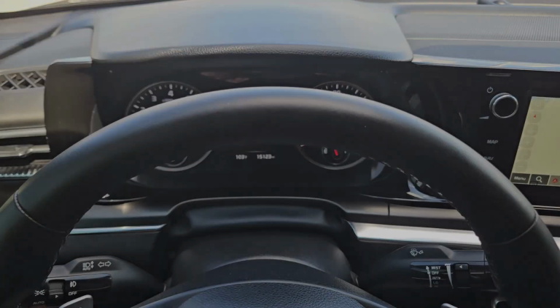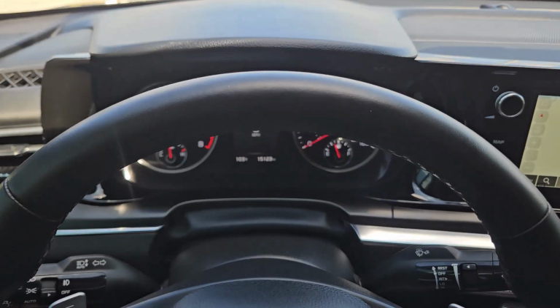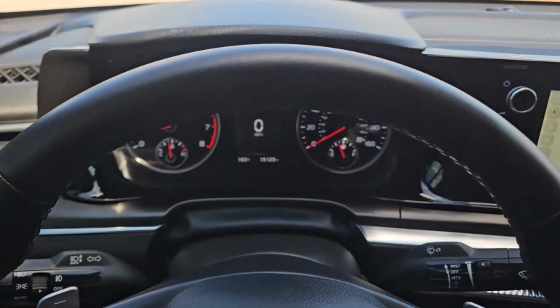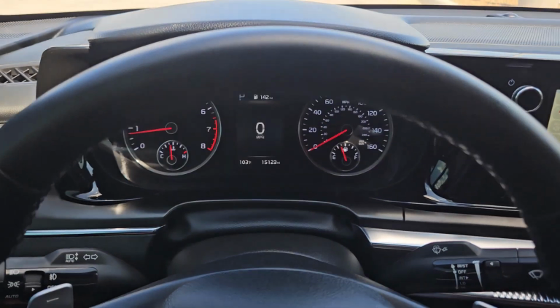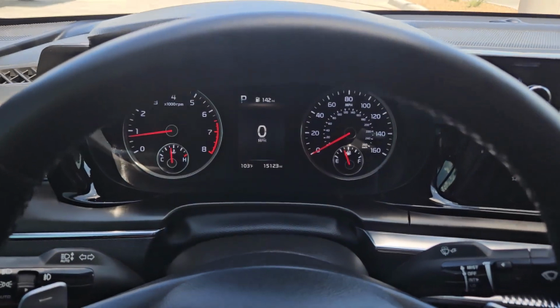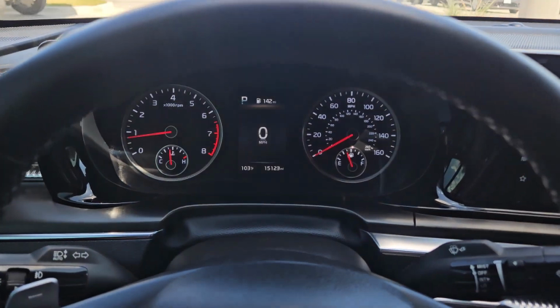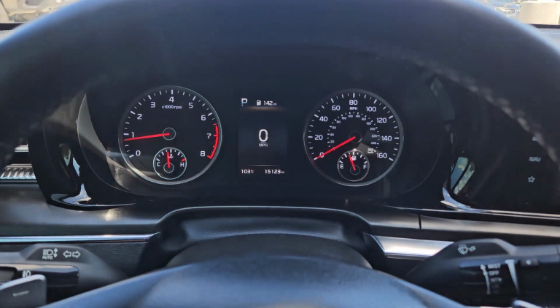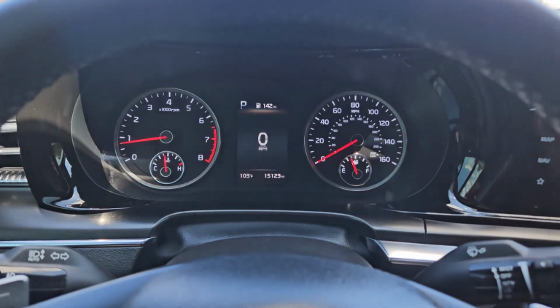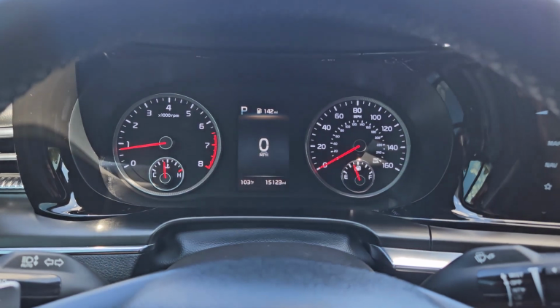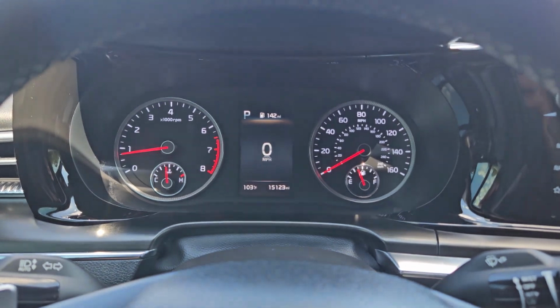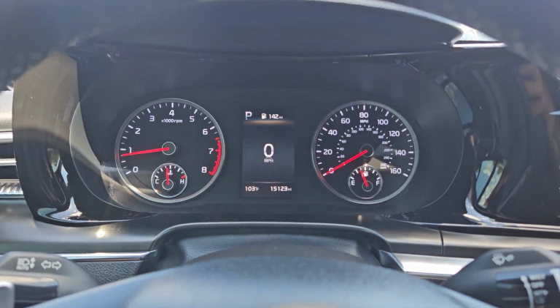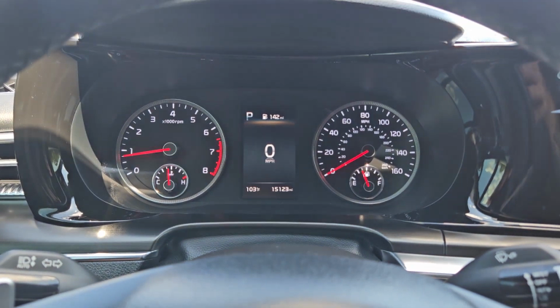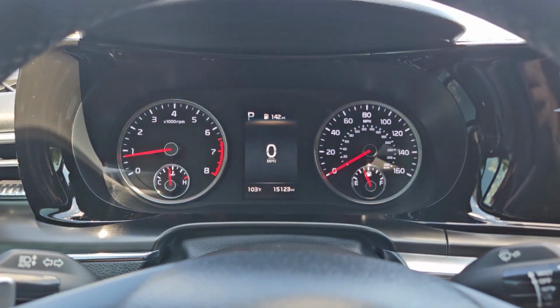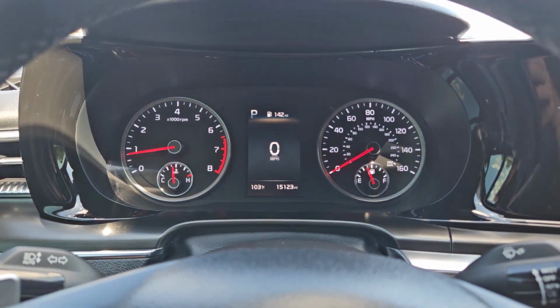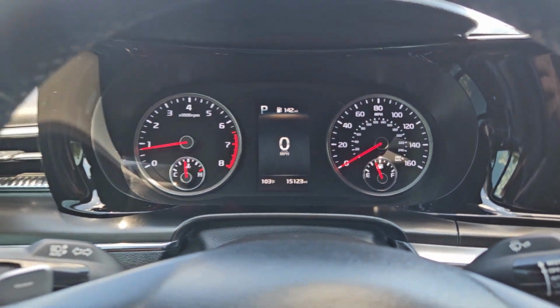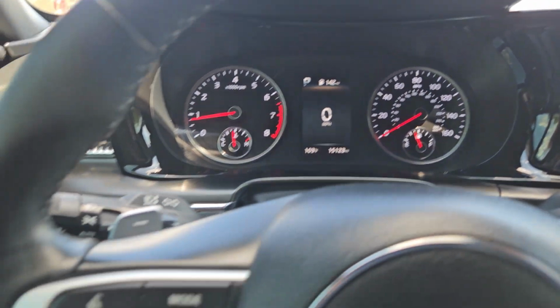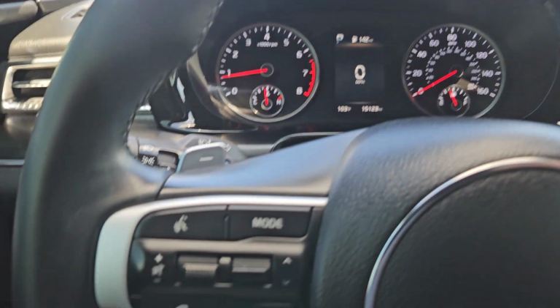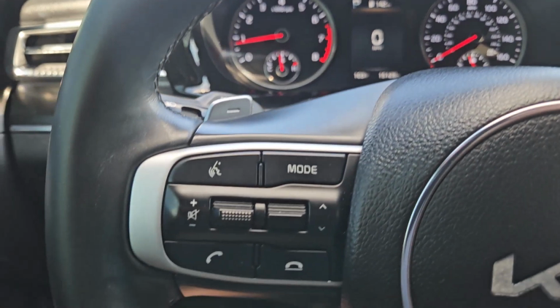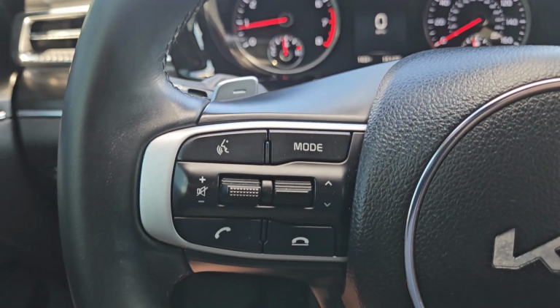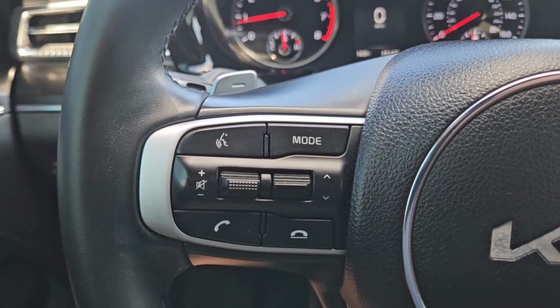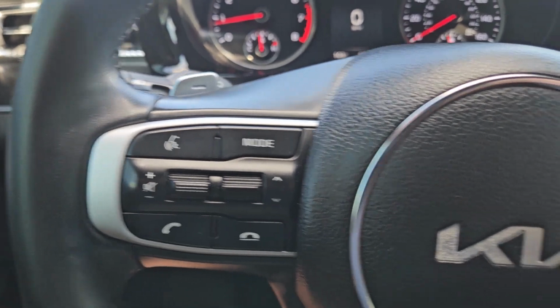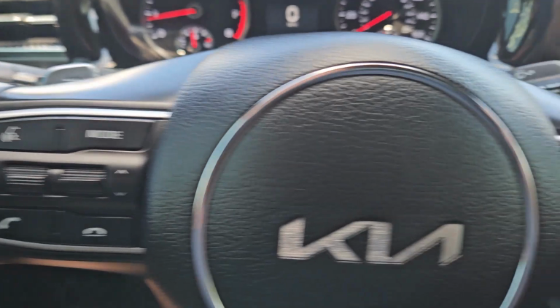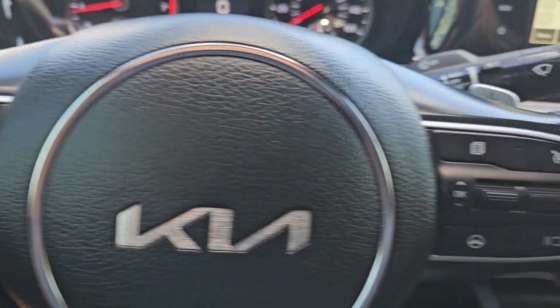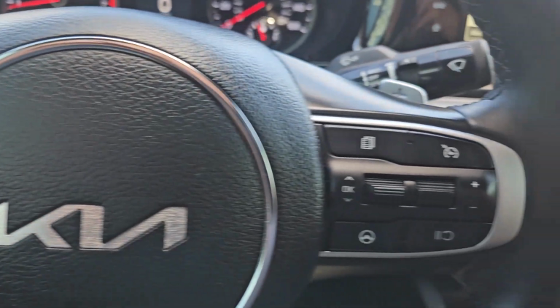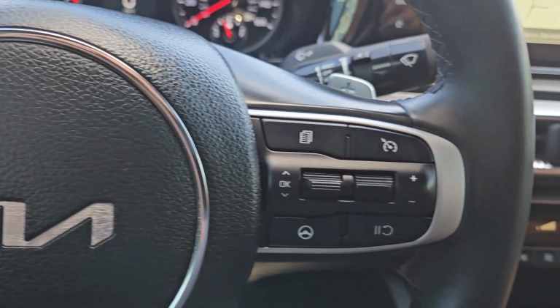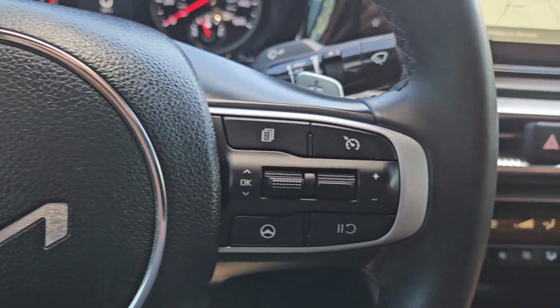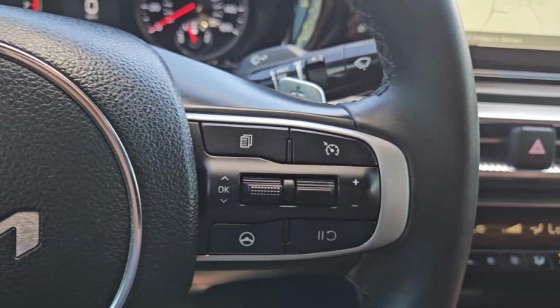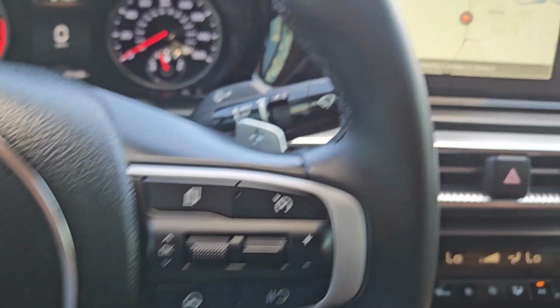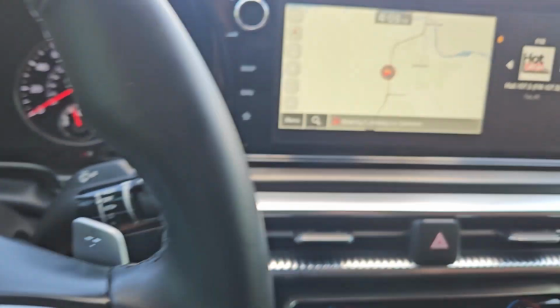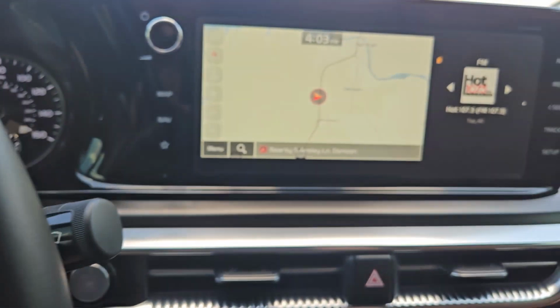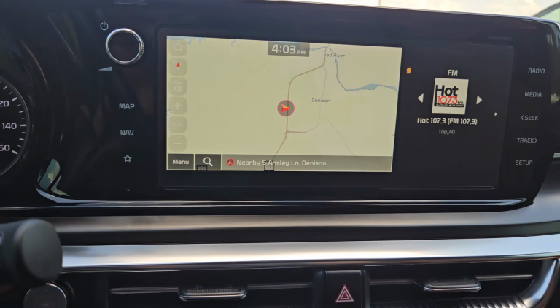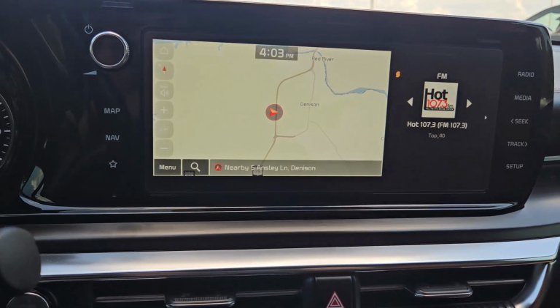Feel relaxed and renewed when you're behind the wheel of this luxurious Kia K5. Treat yourself to a test drive today — our staff will toss you the keys and give you an outstanding customer experience.